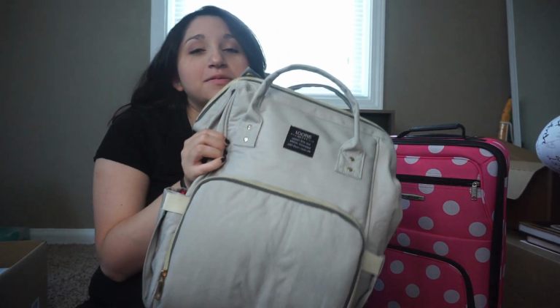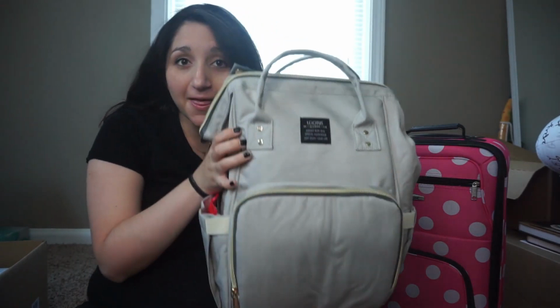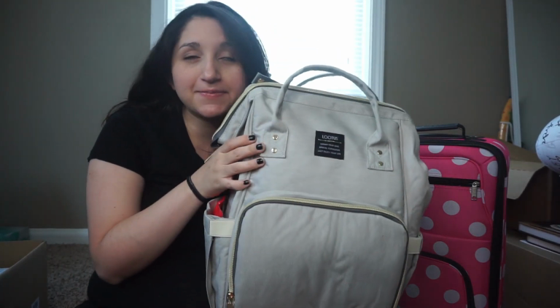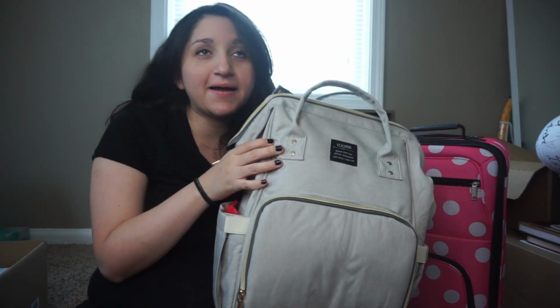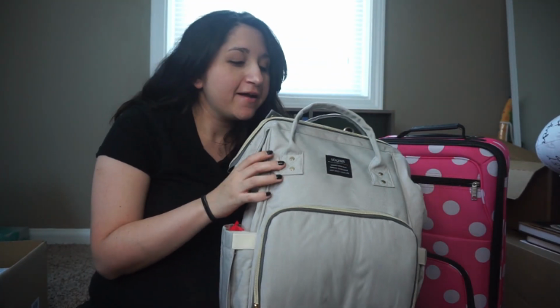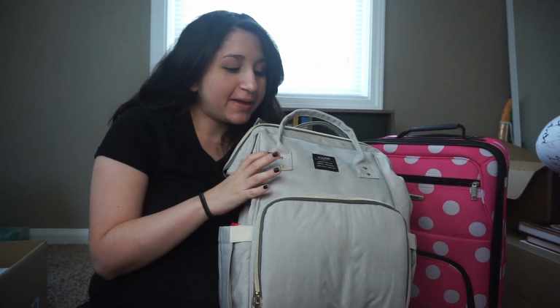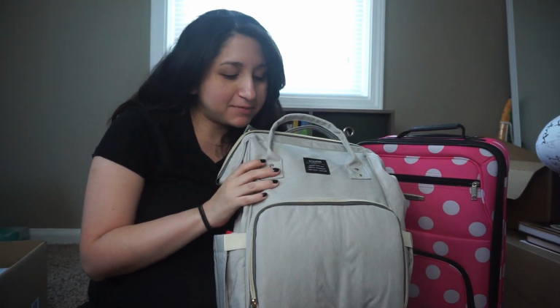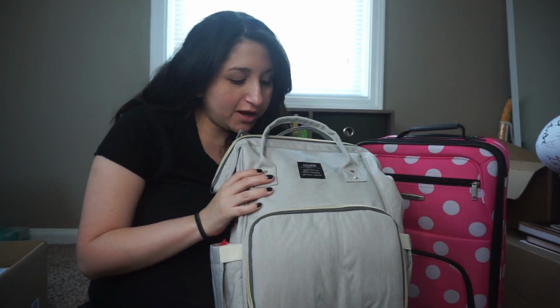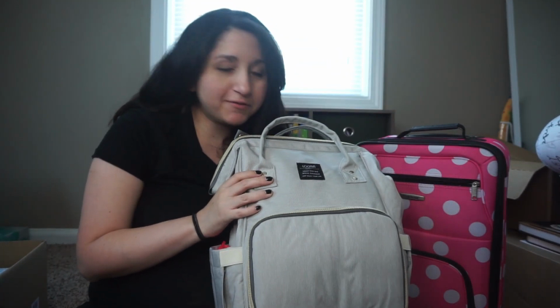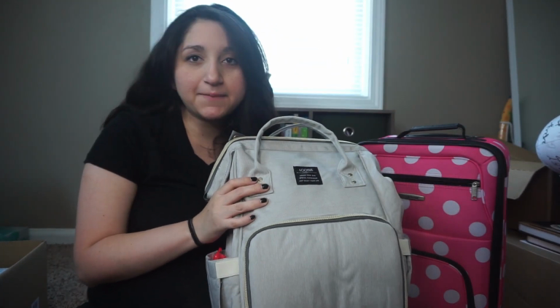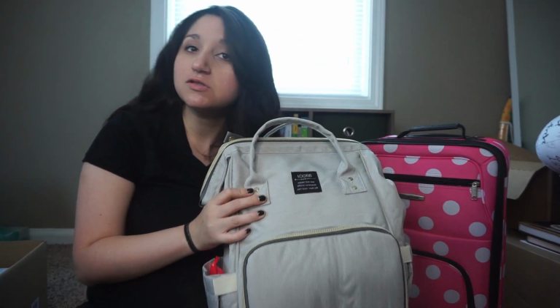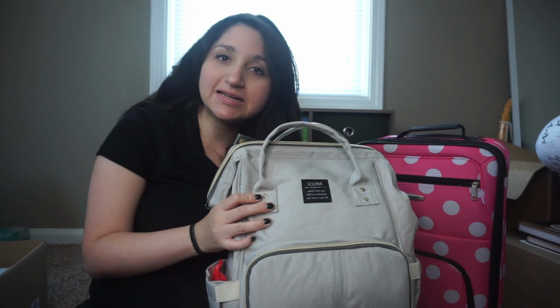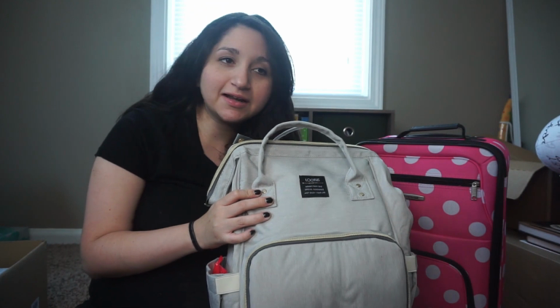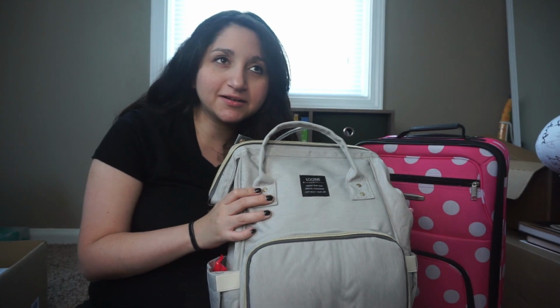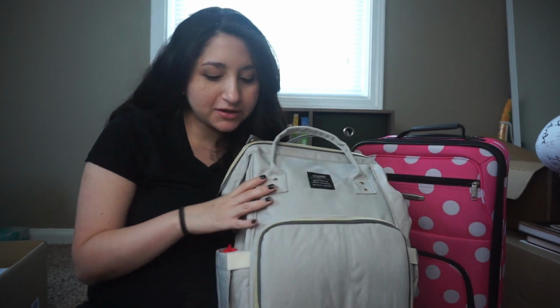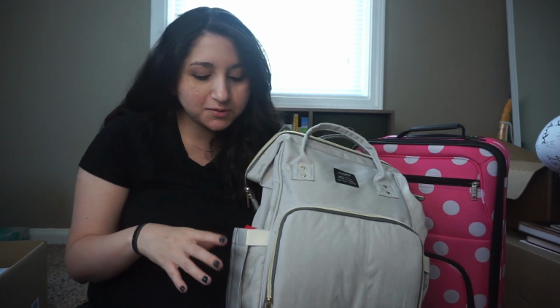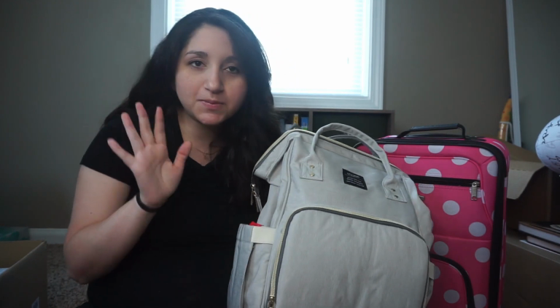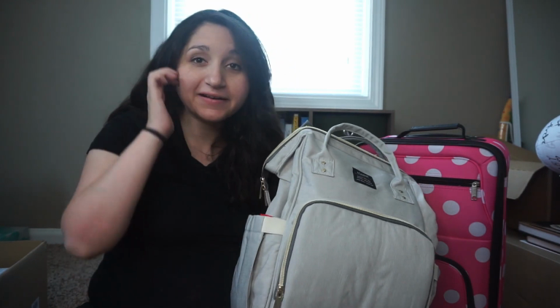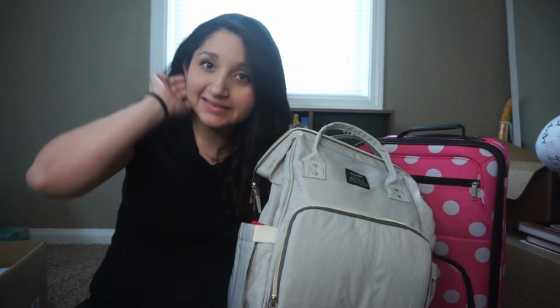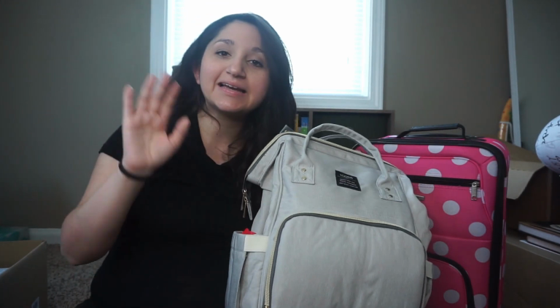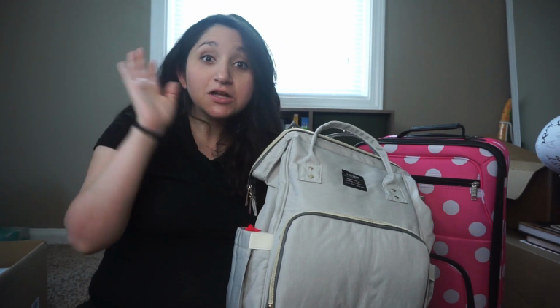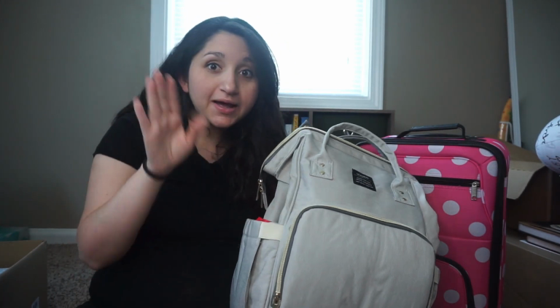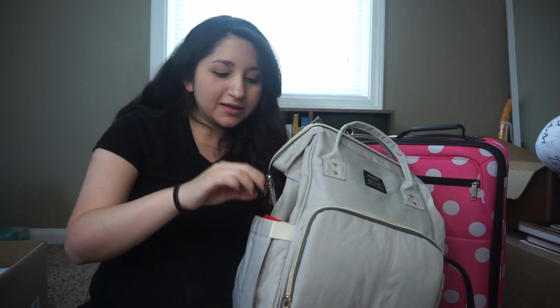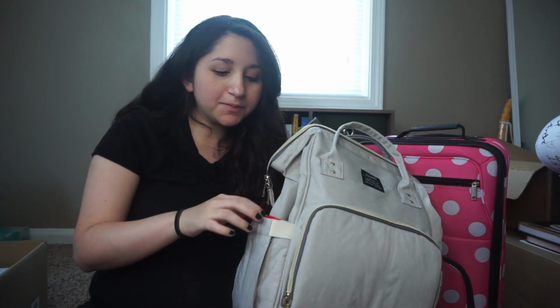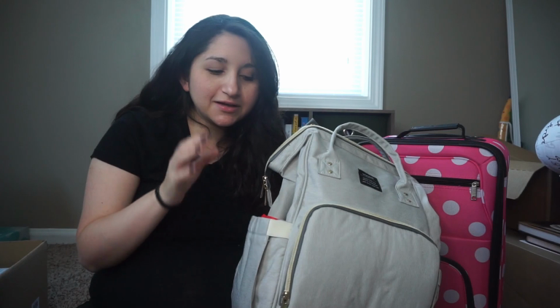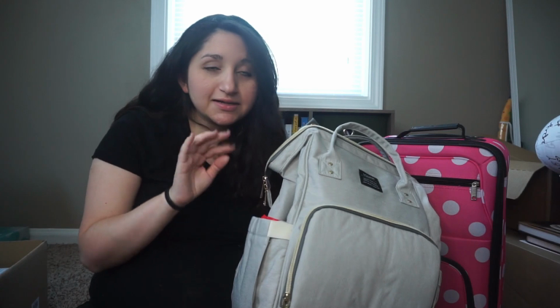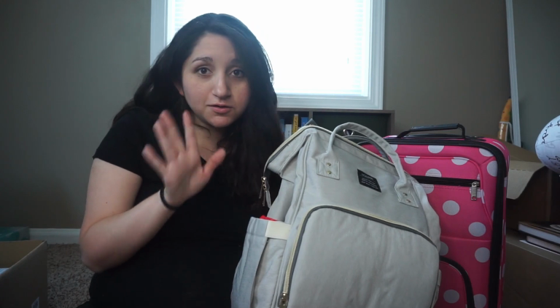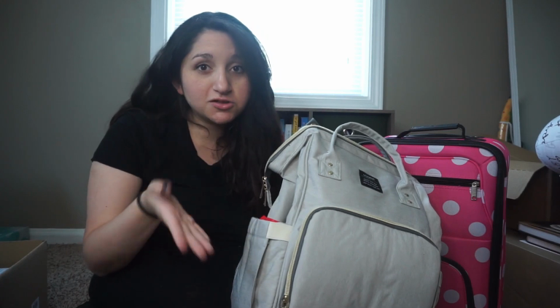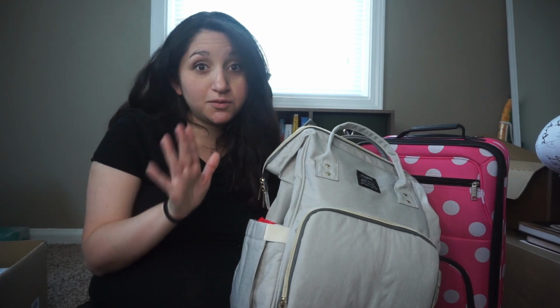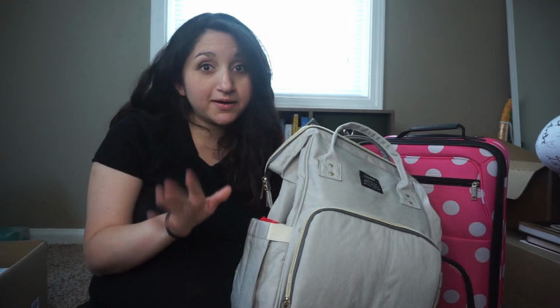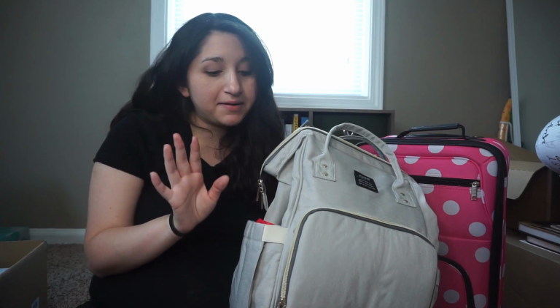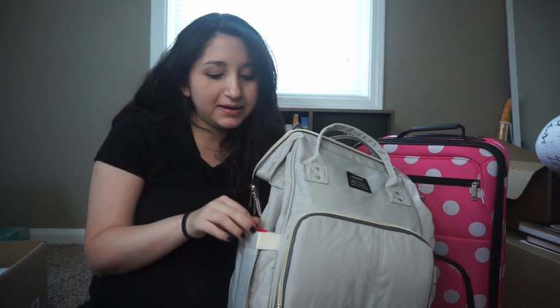I got this diaper bag from Amazon for about $19.99 — so $20, which wasn't too bad. If I can find the link I'll put it below because it's so spacious with so many pockets. I really recommend it.